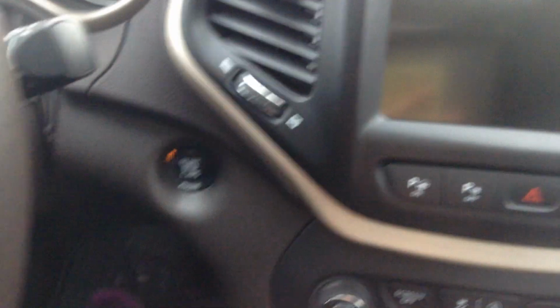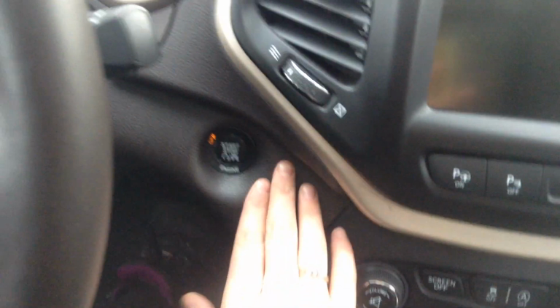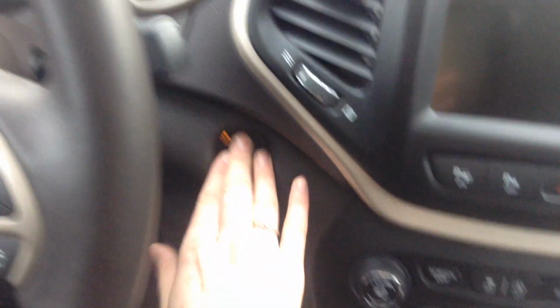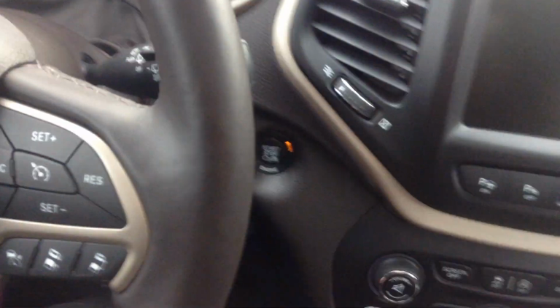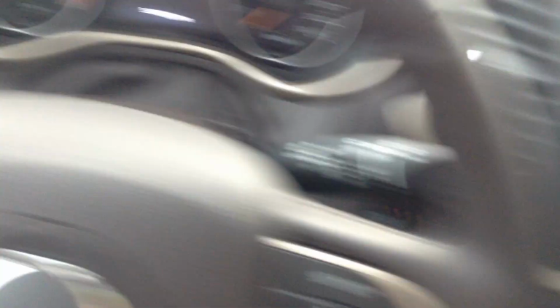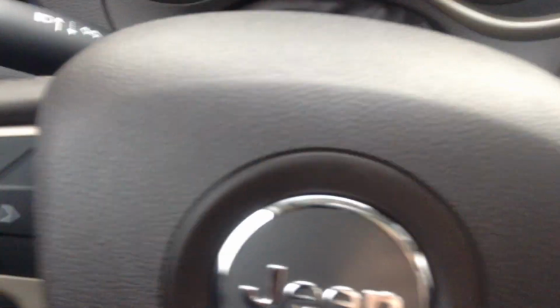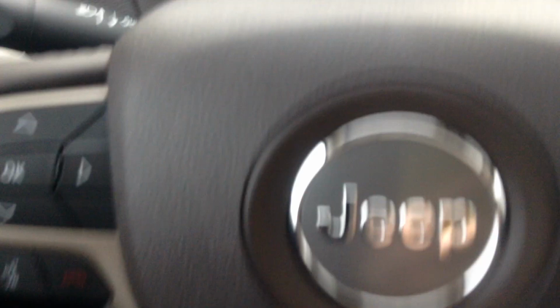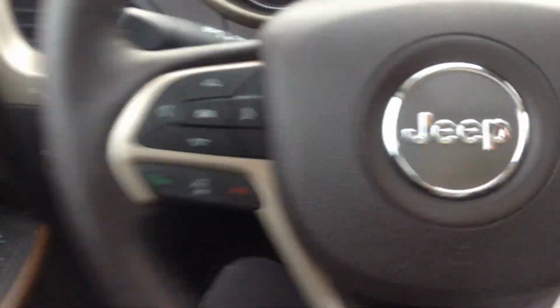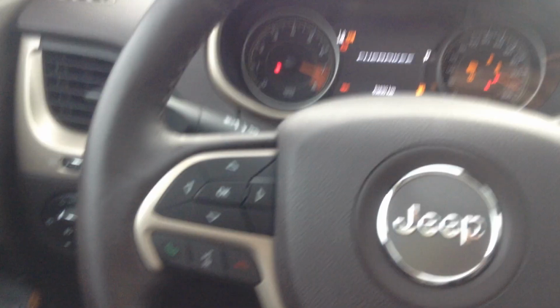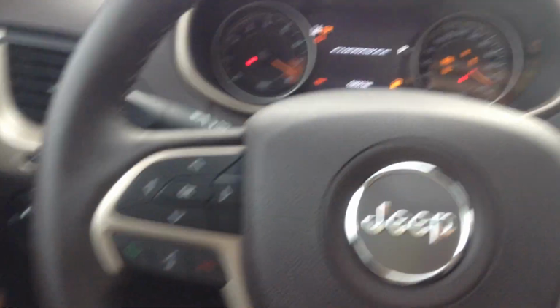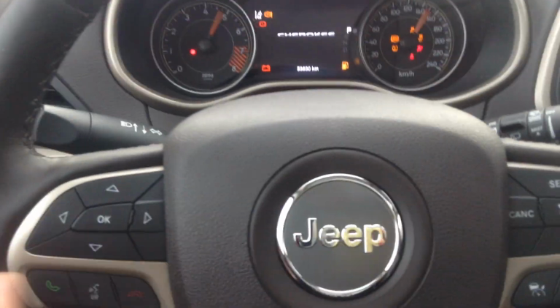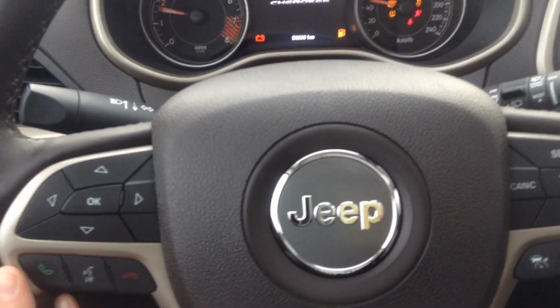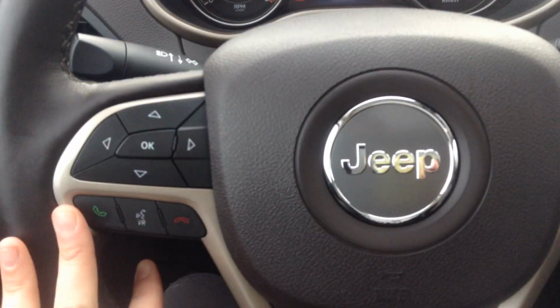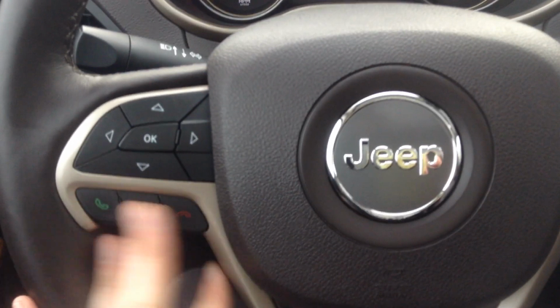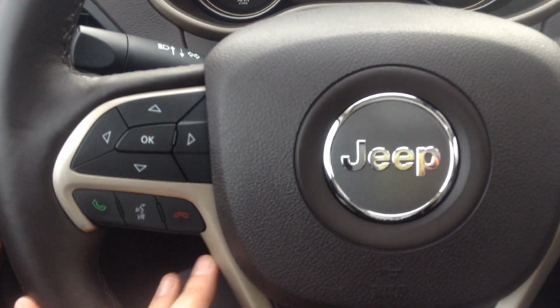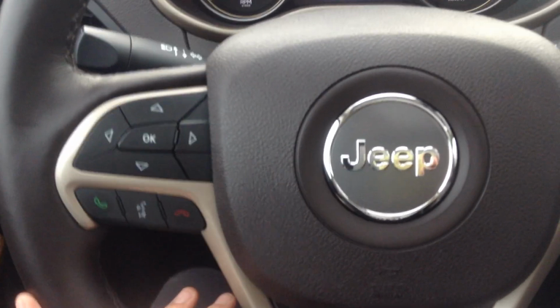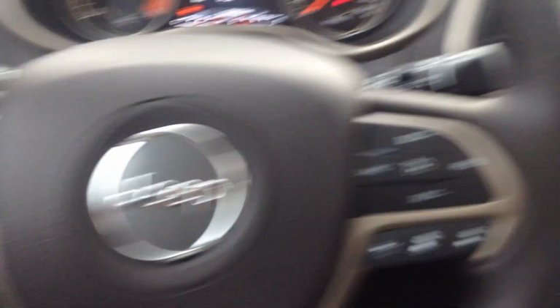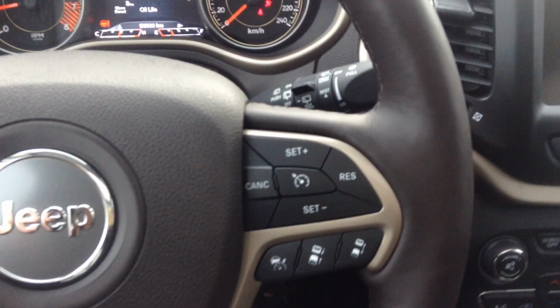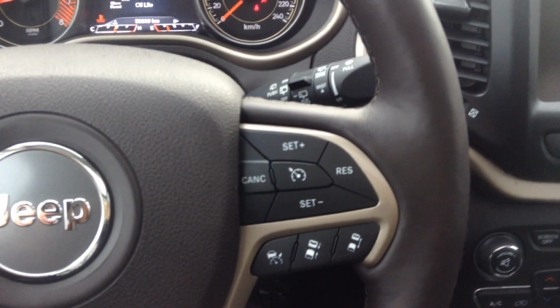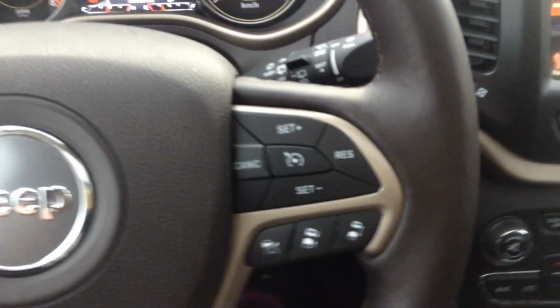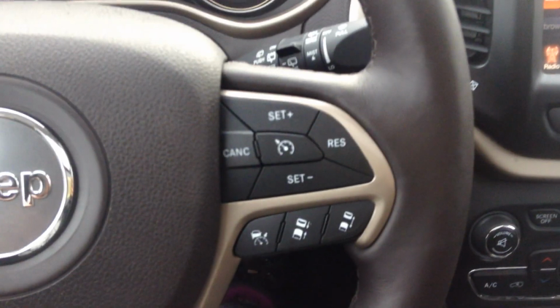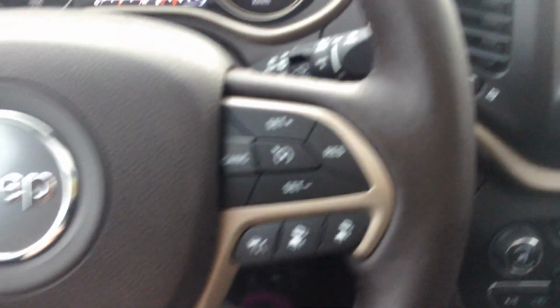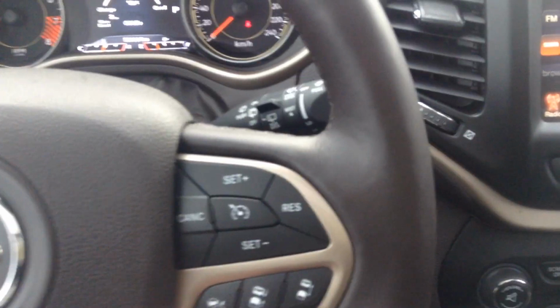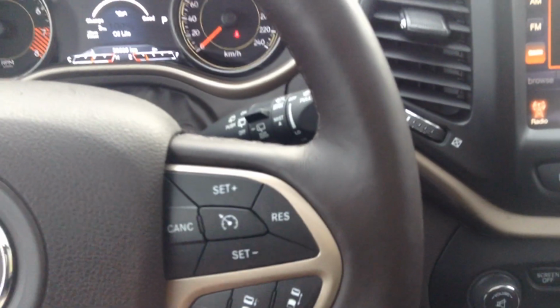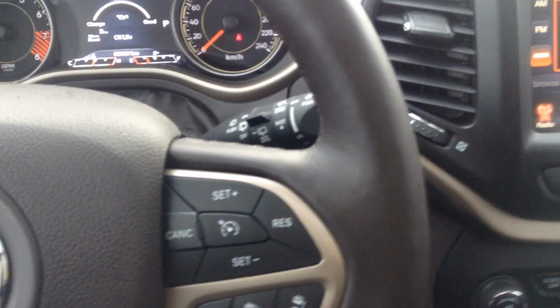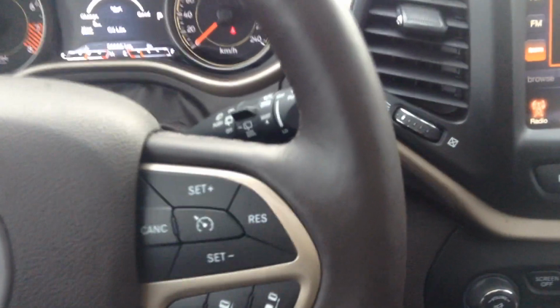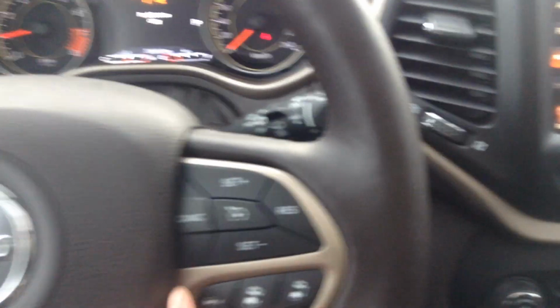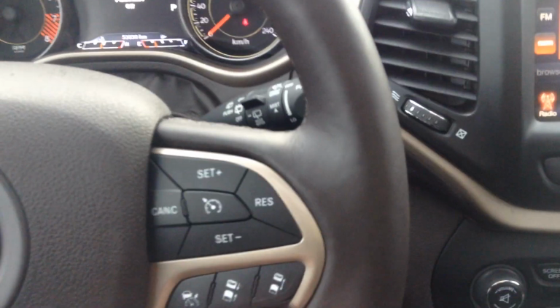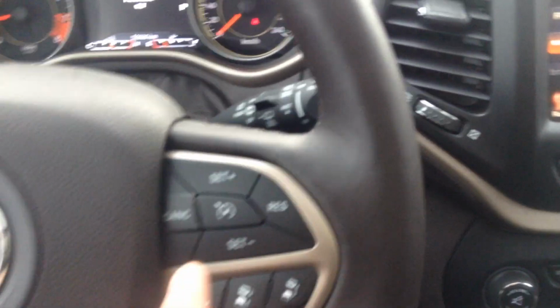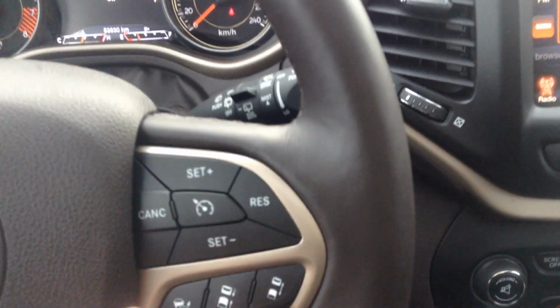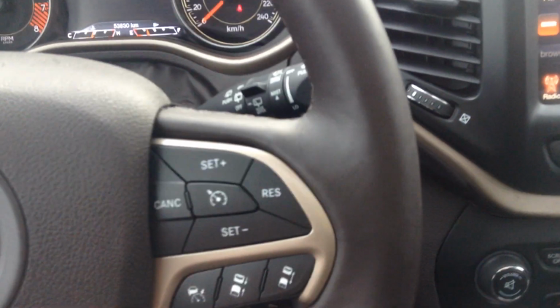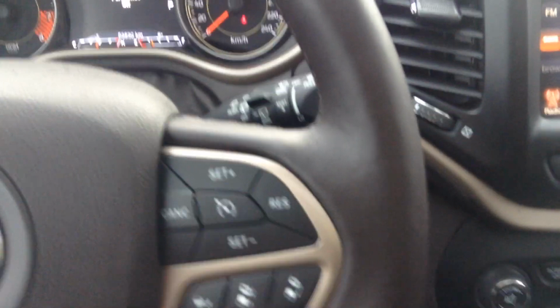Foot on the brake and push to start for you. Down on our steering wheel you have all of your Bluetooth and stereo options. Over here you have some of your outside detectors and your cruise control.